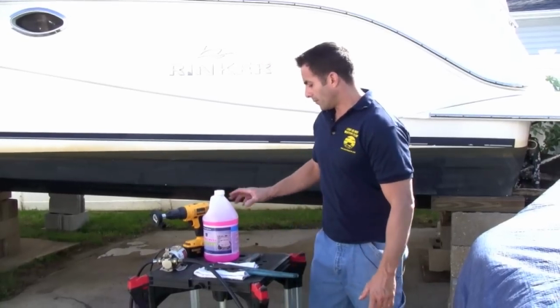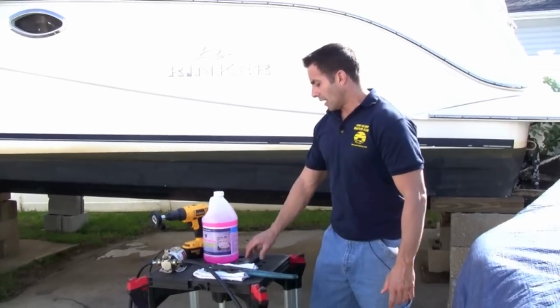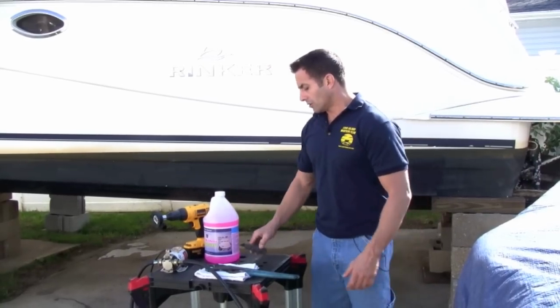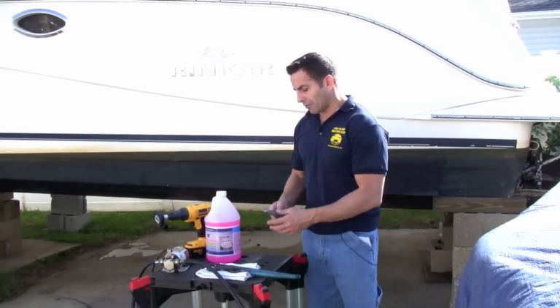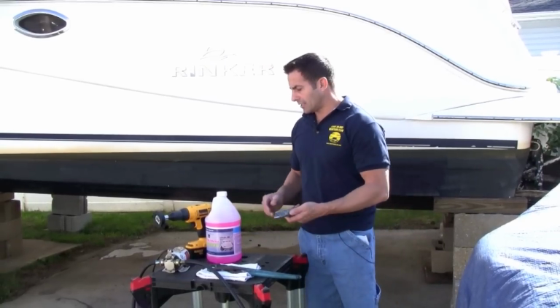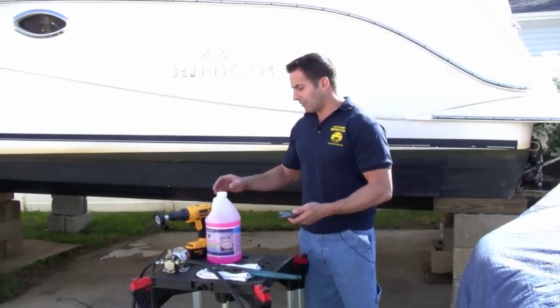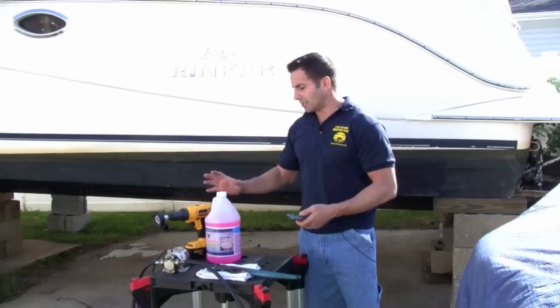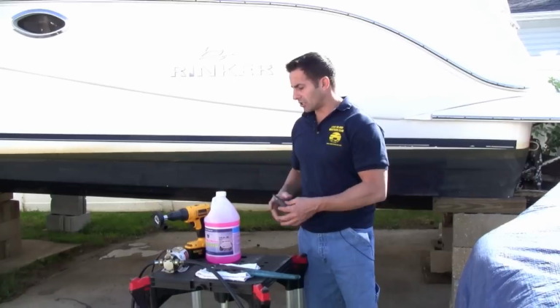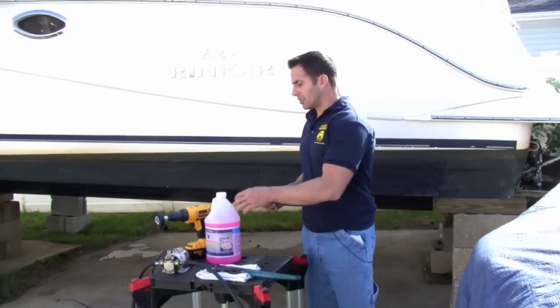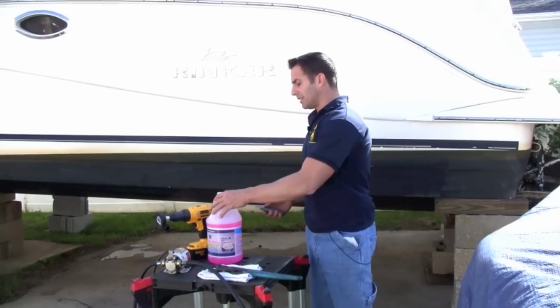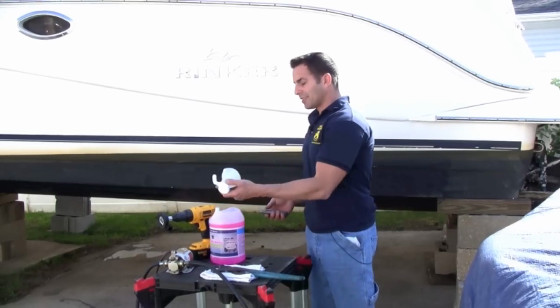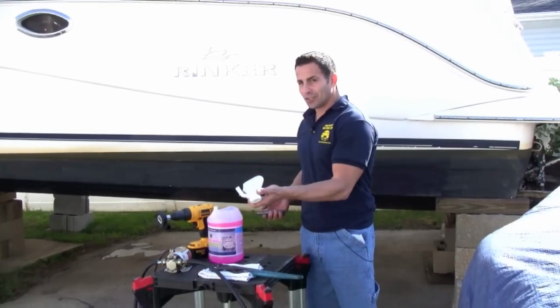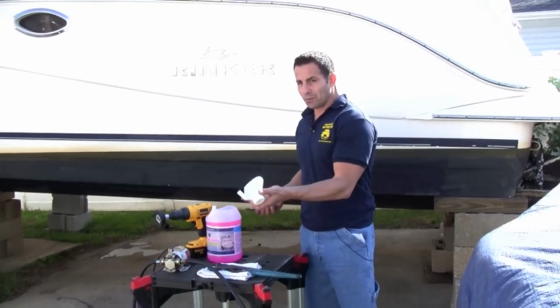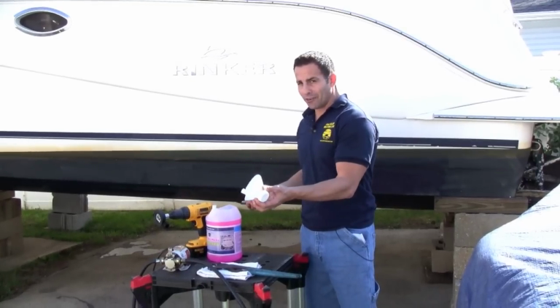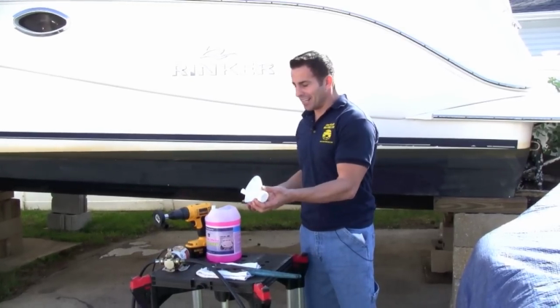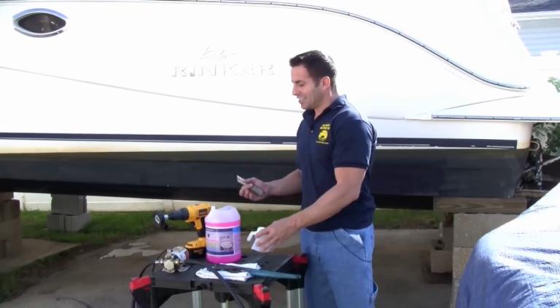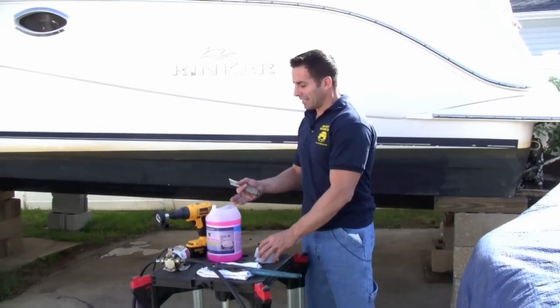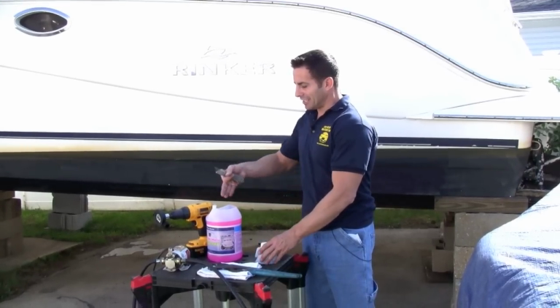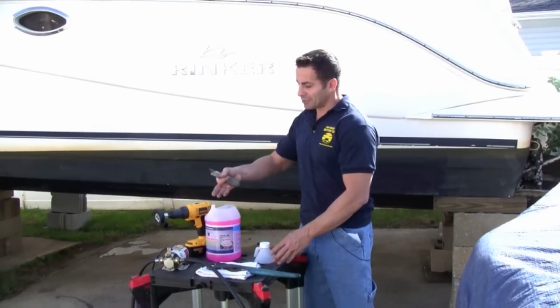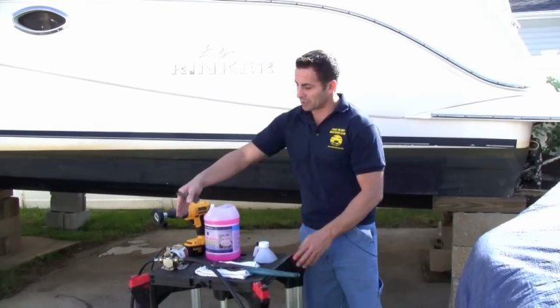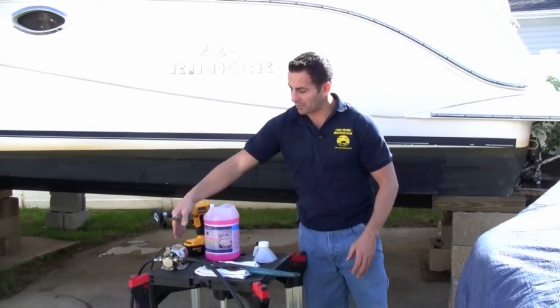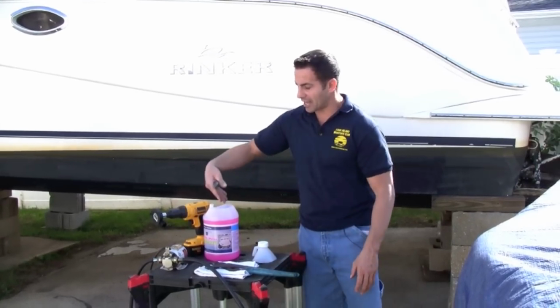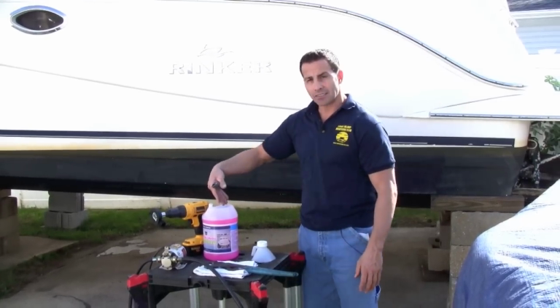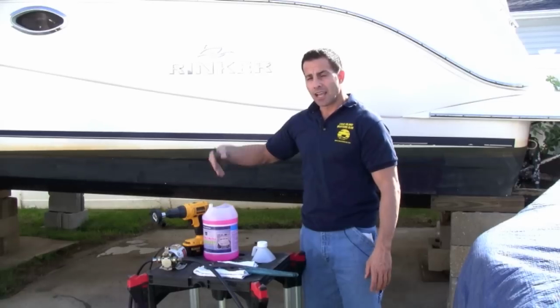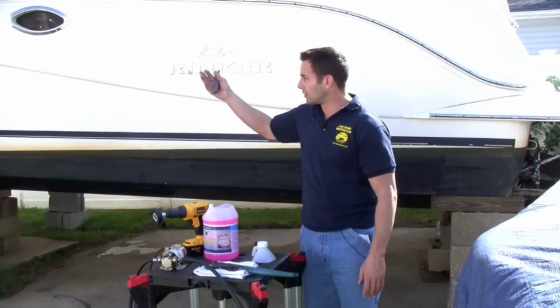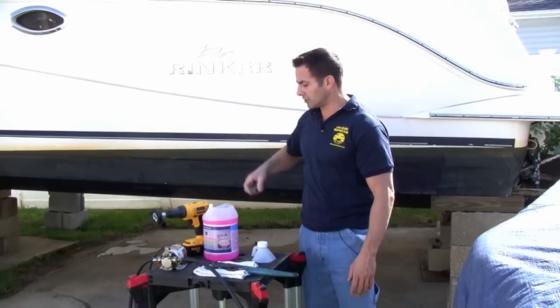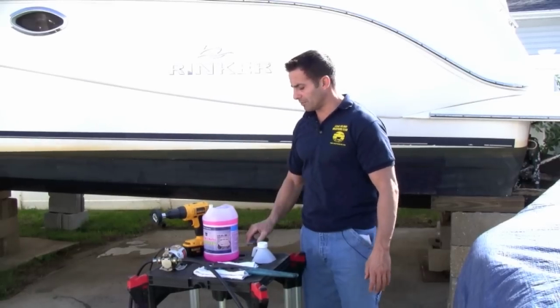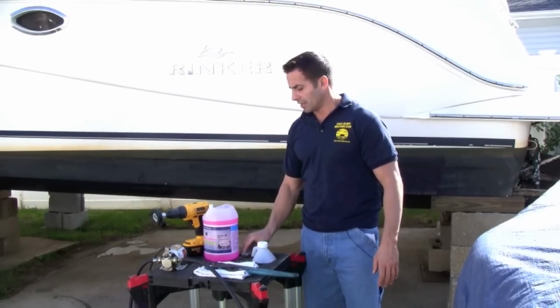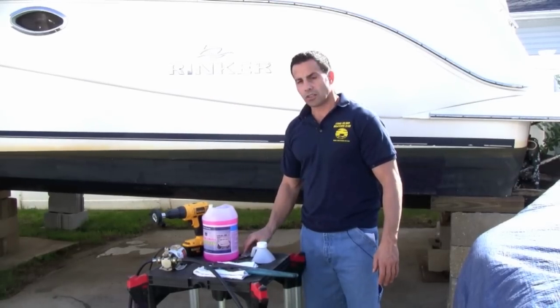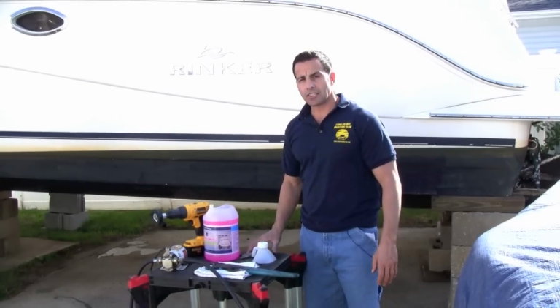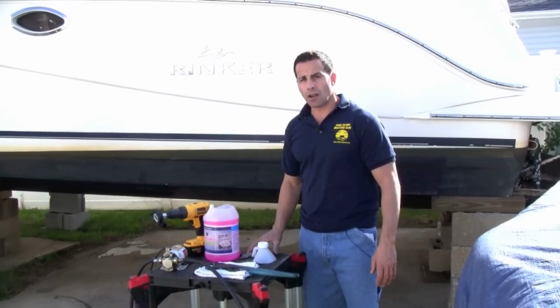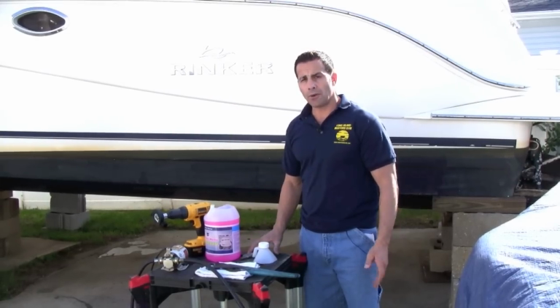I also have a razor knife and this is just going to simply cut this open — which I already did — to make it easier to put the pump in there and put it through the system. So let's get this job going.